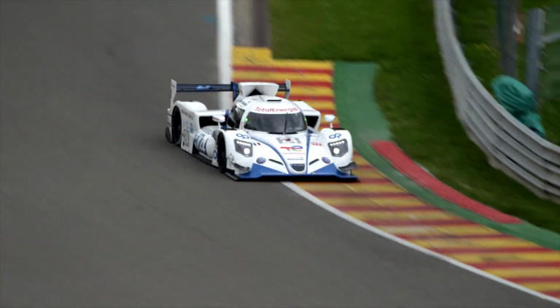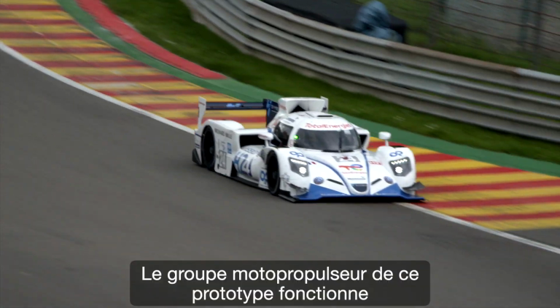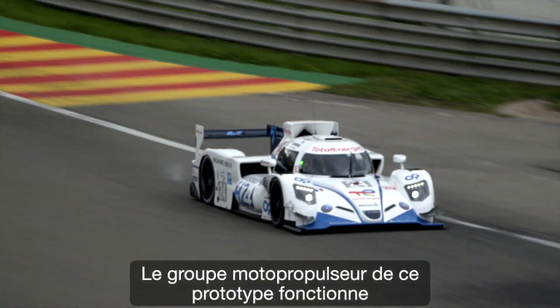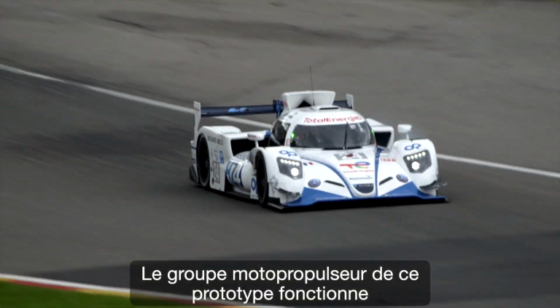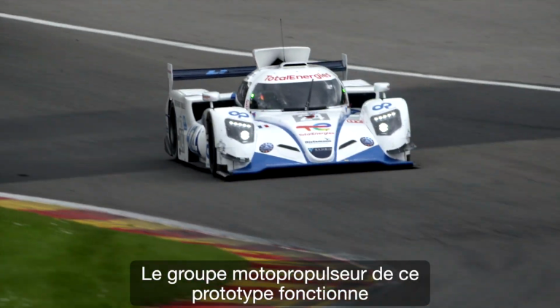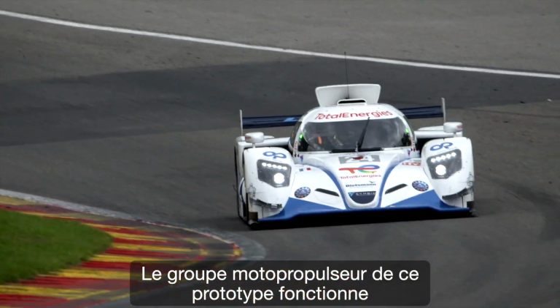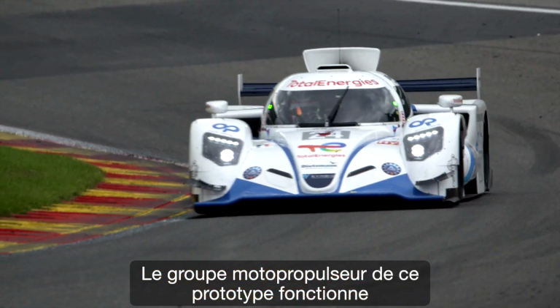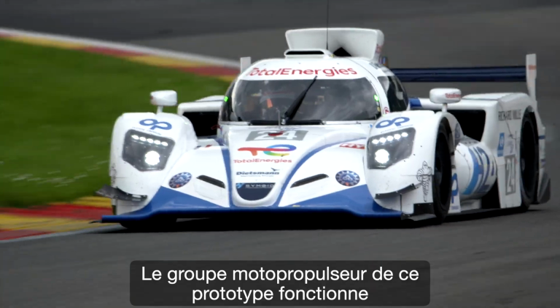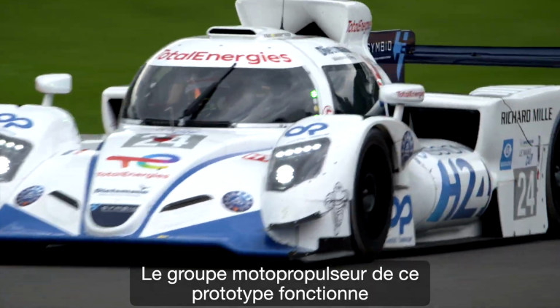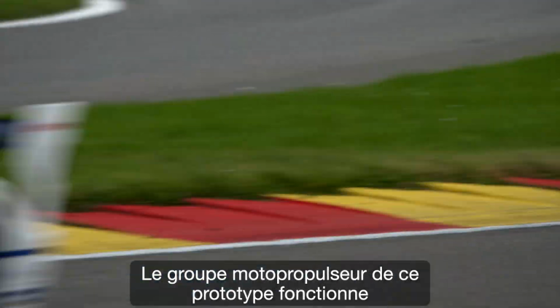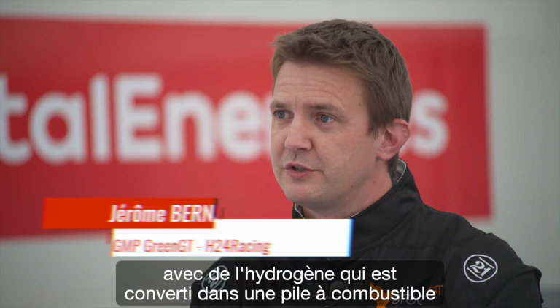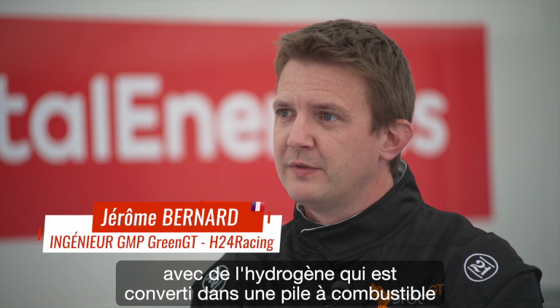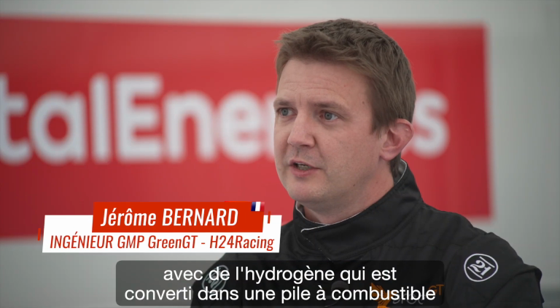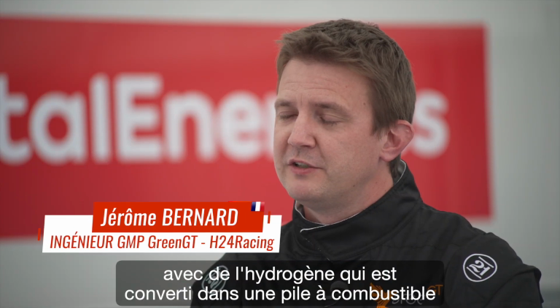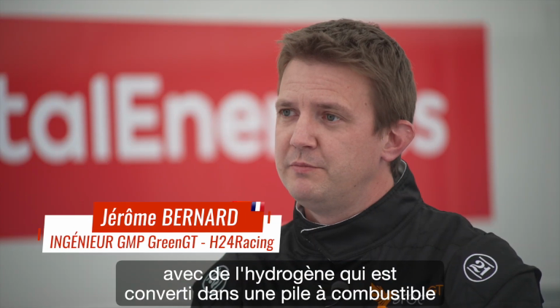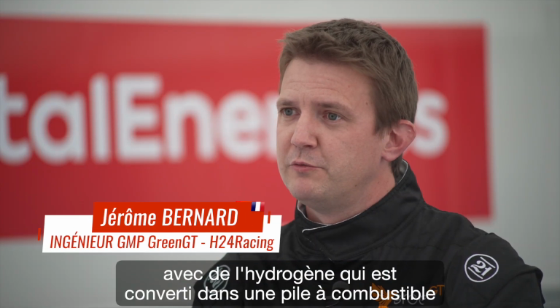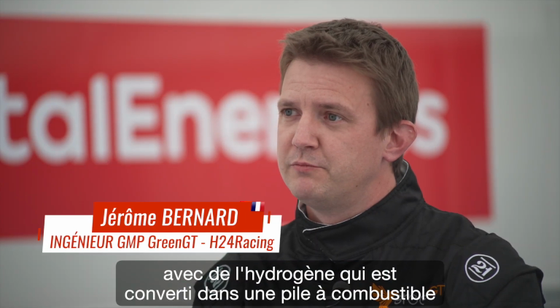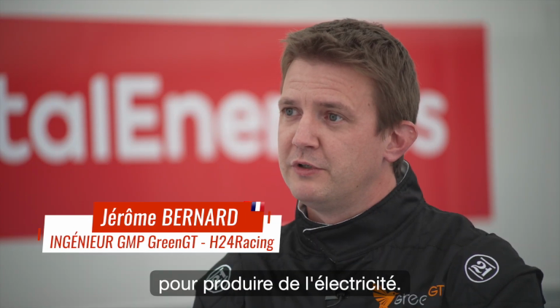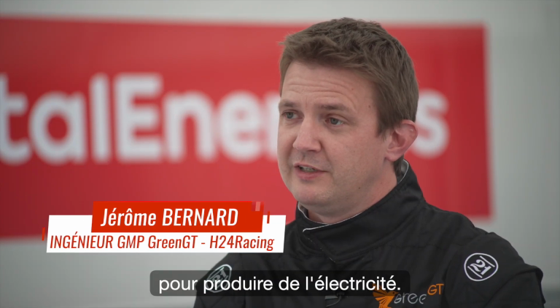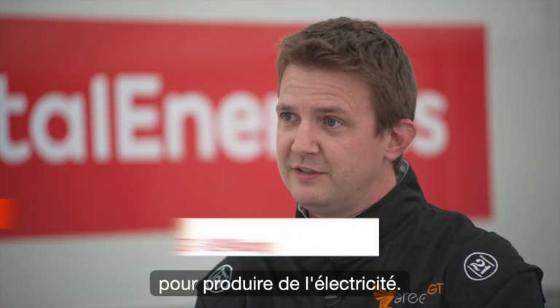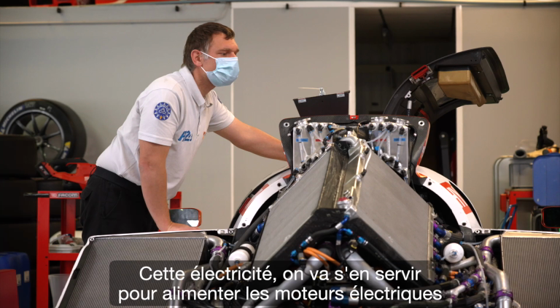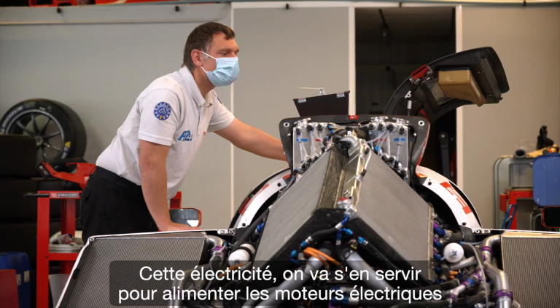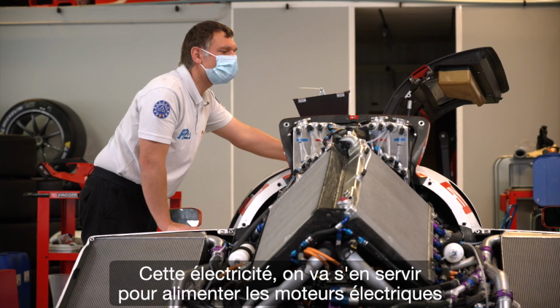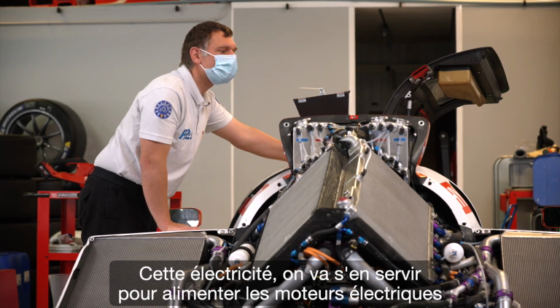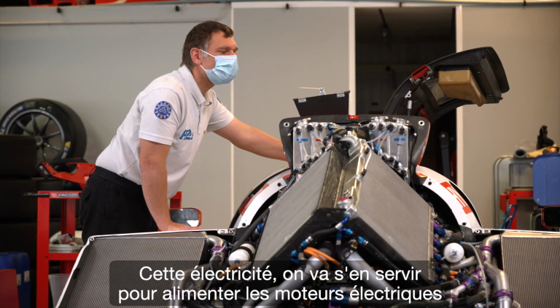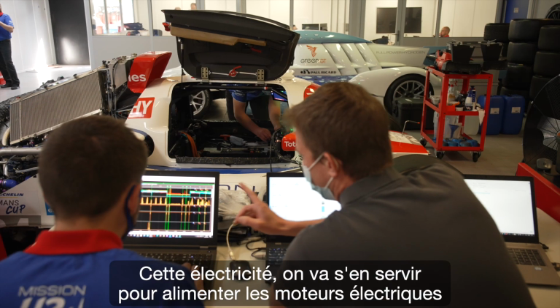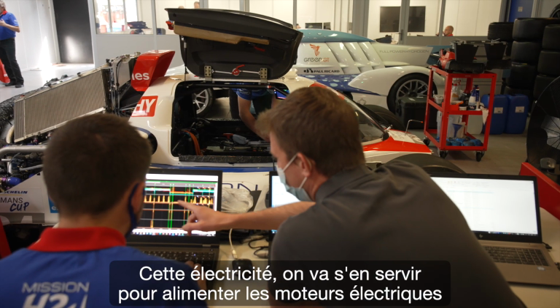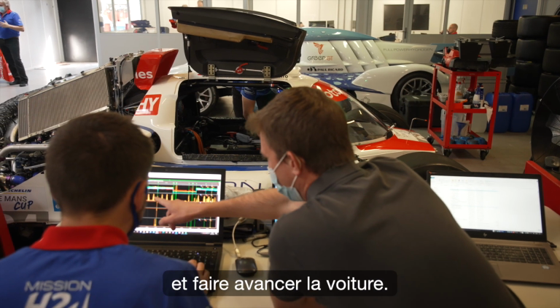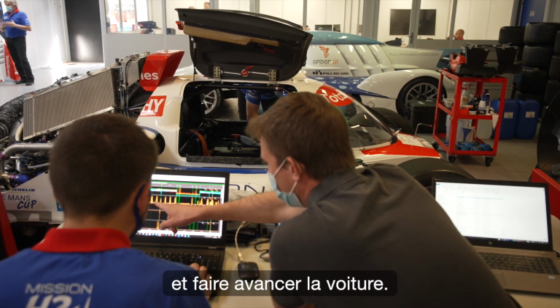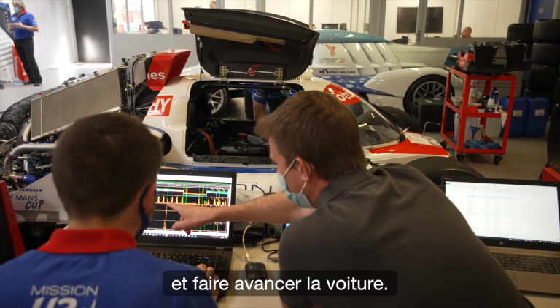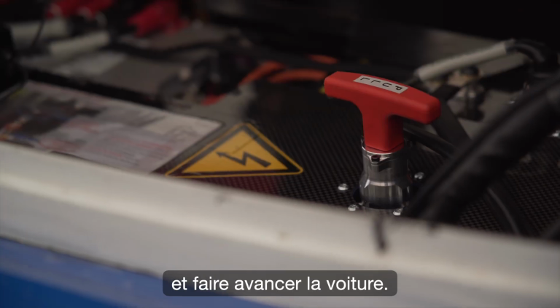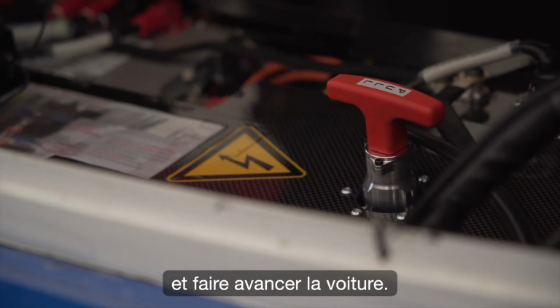The prototype works with hydrogen, which is converted into a combustion pile to produce electricity. We will use this electricity to help the electric engines and to advance the car.